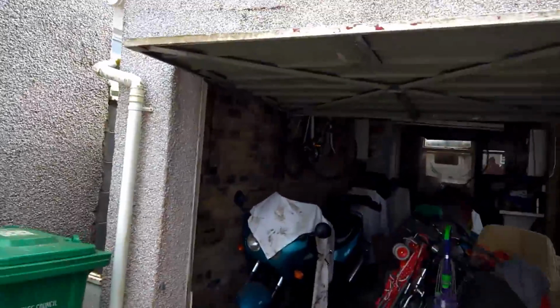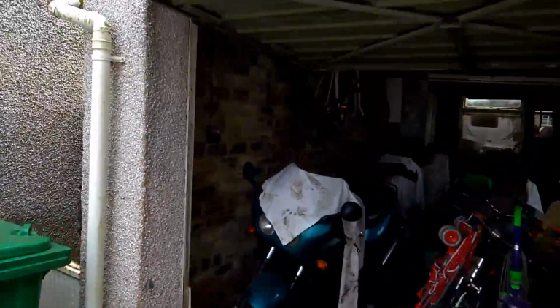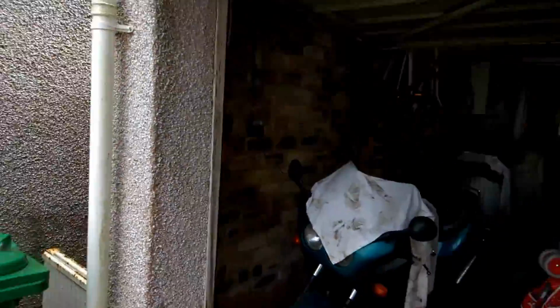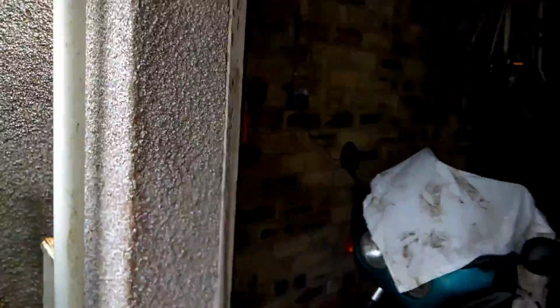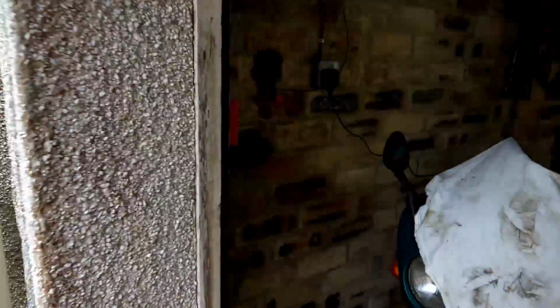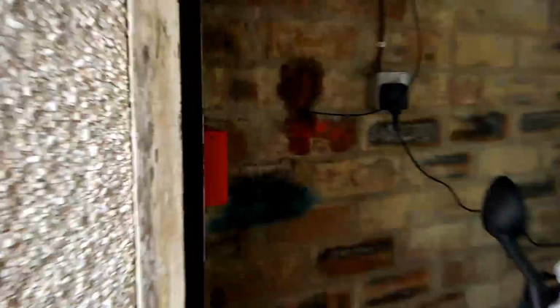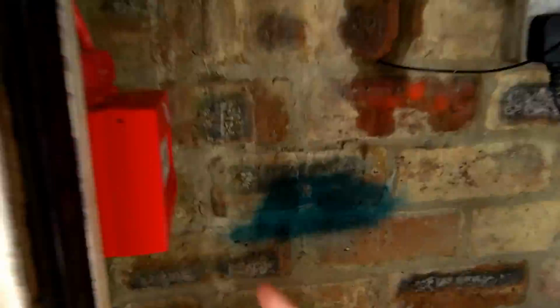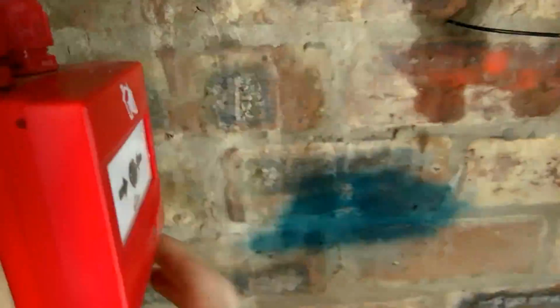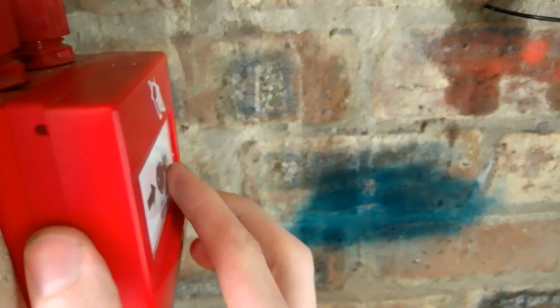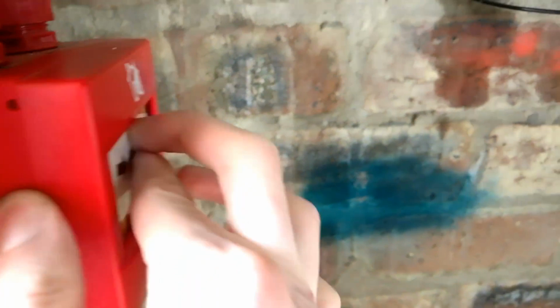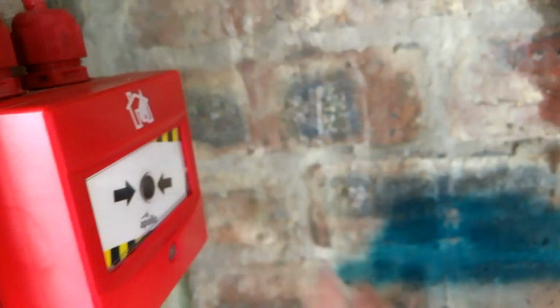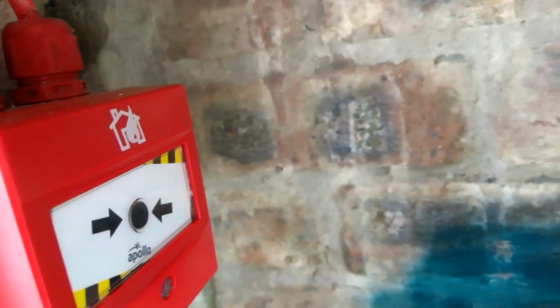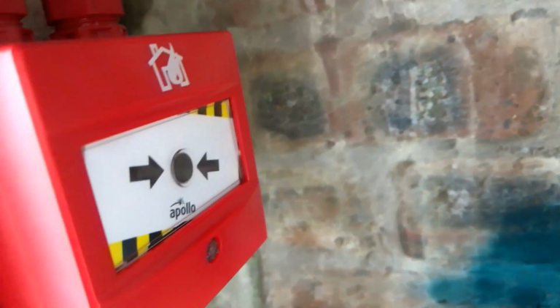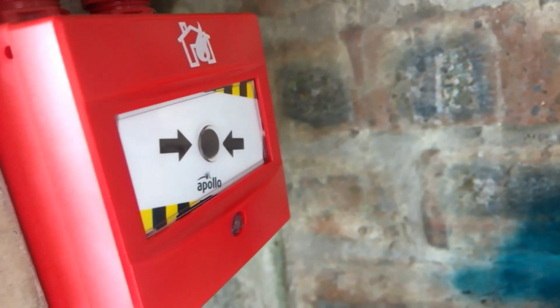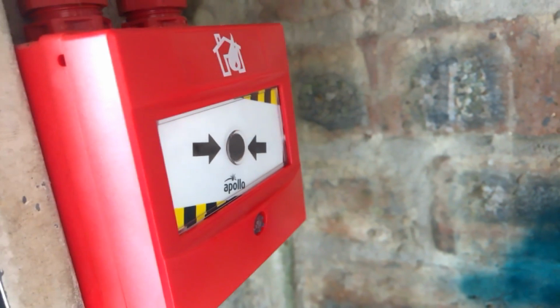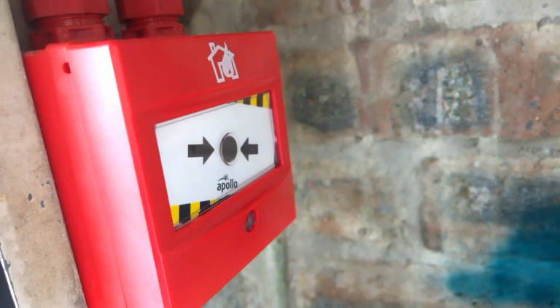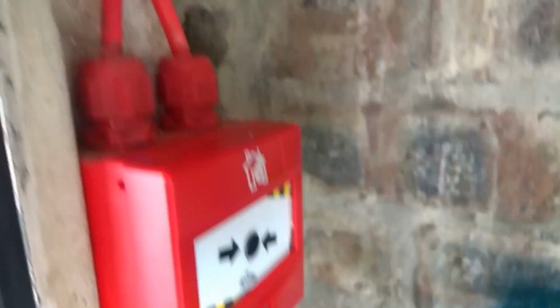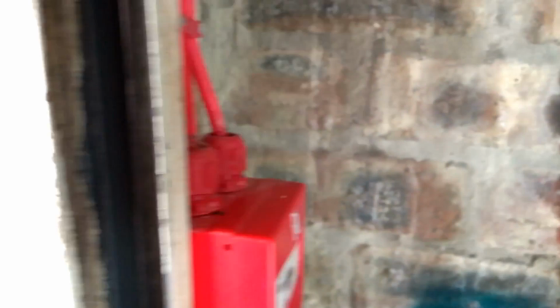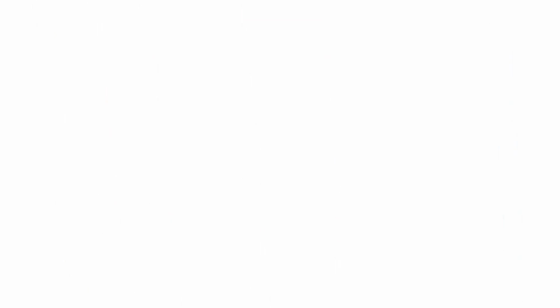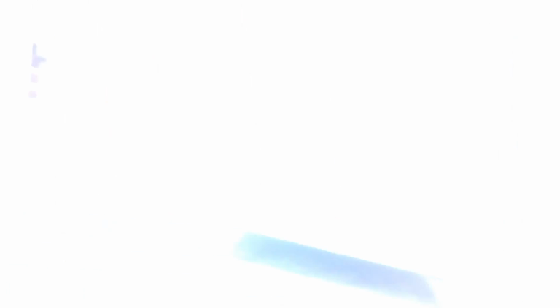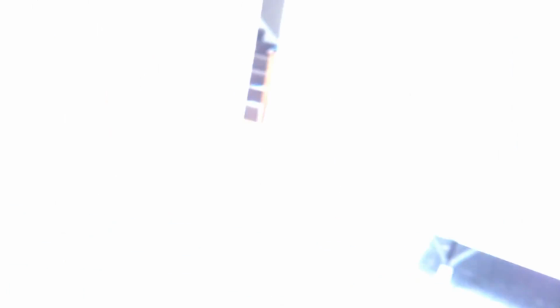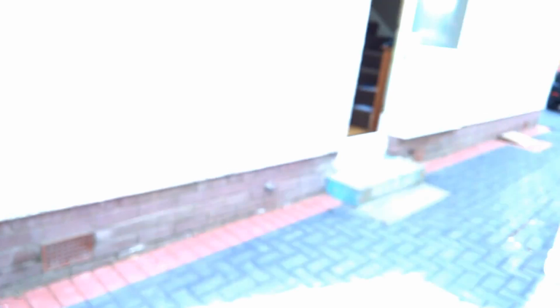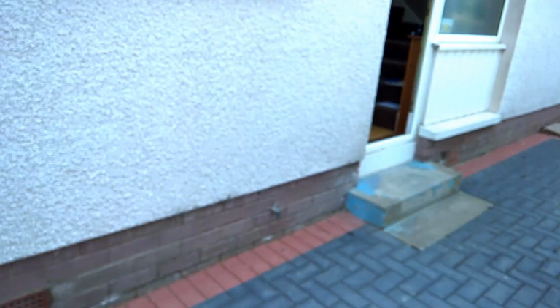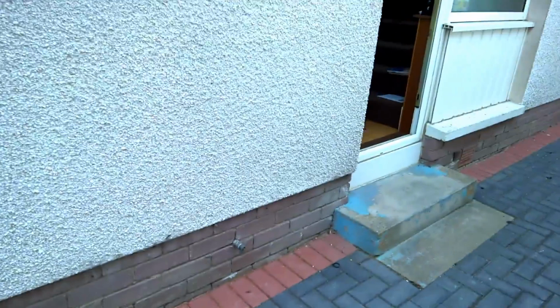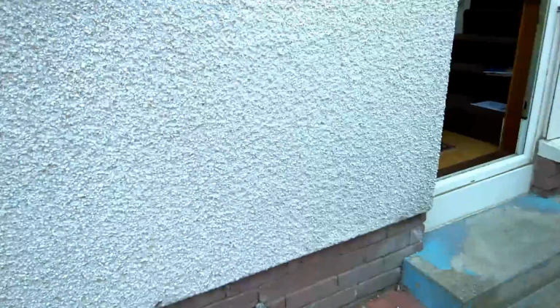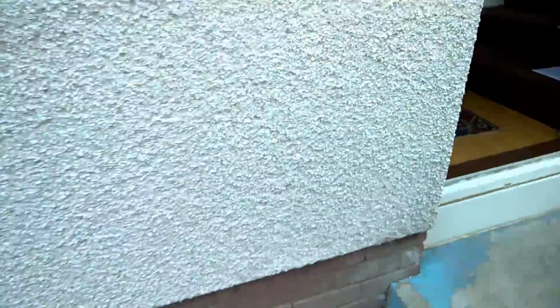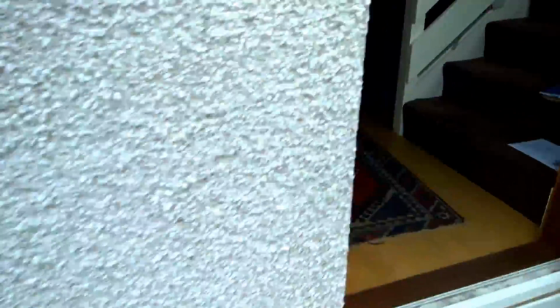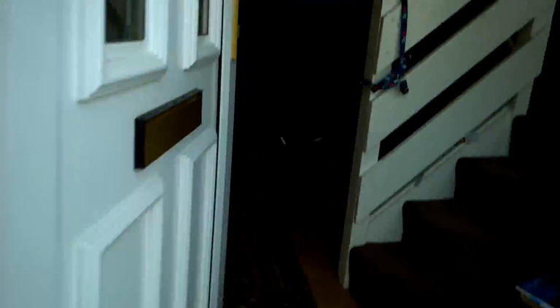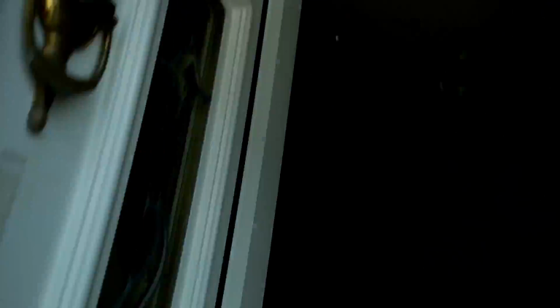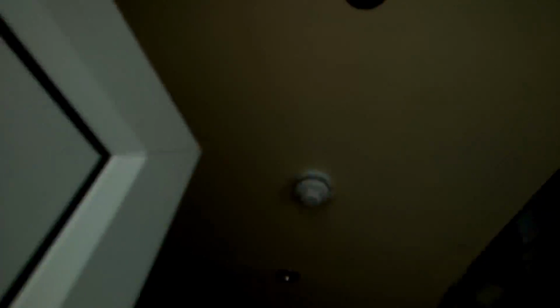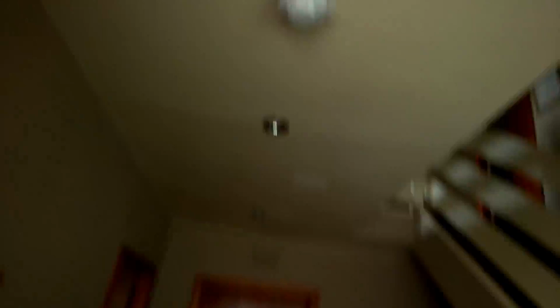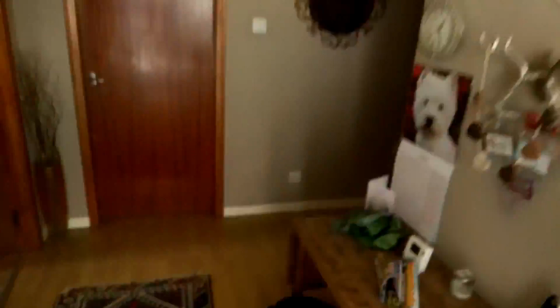Now the call point's got a delay on it, so I won't let that do its thing while I go grab the key. It'll probably go off when I'm in here.